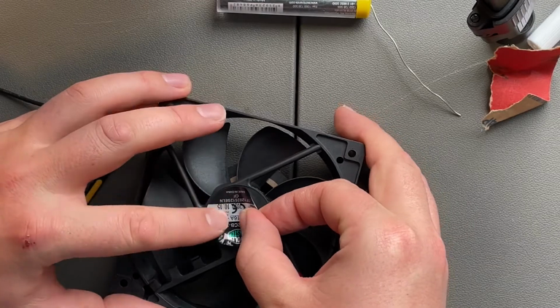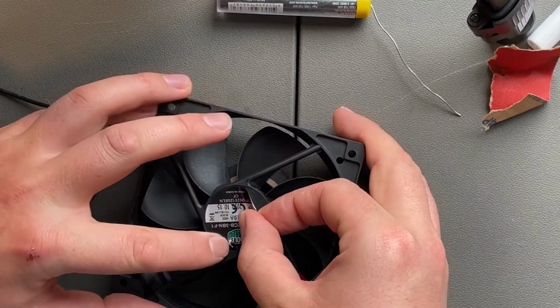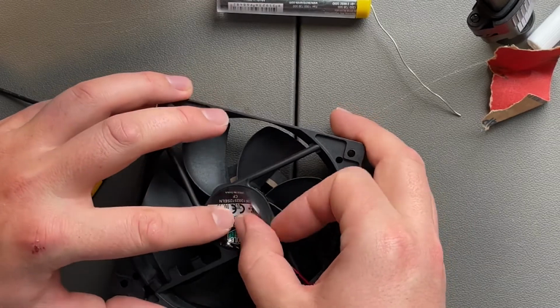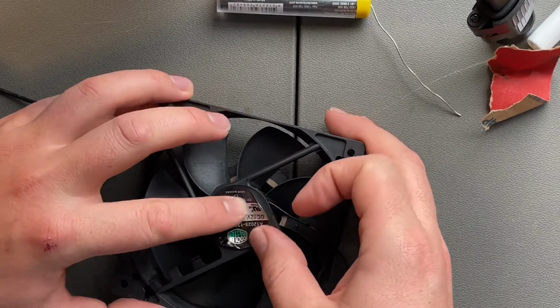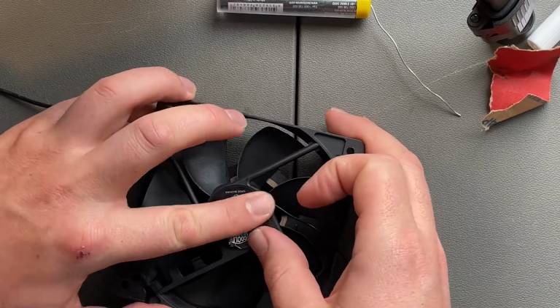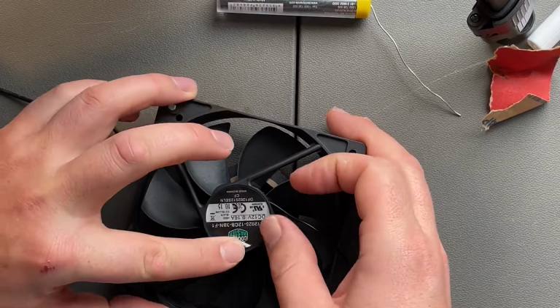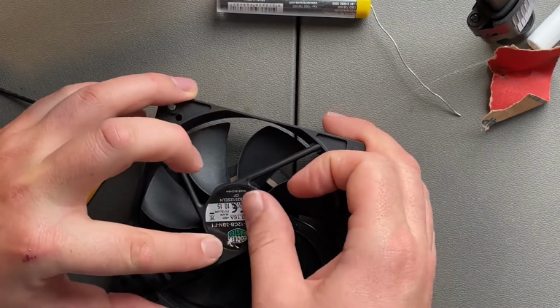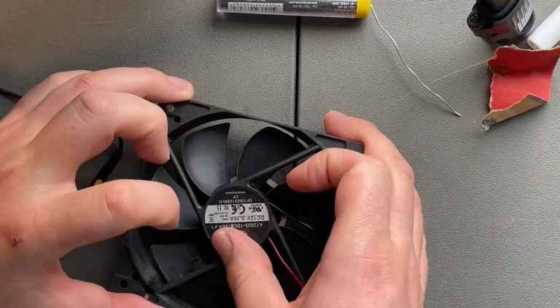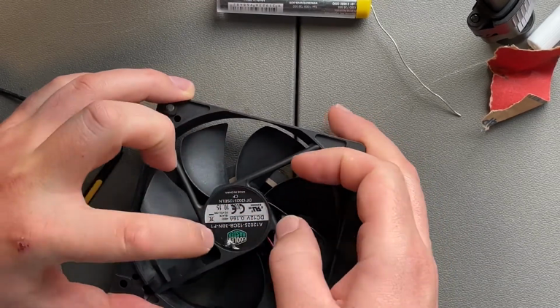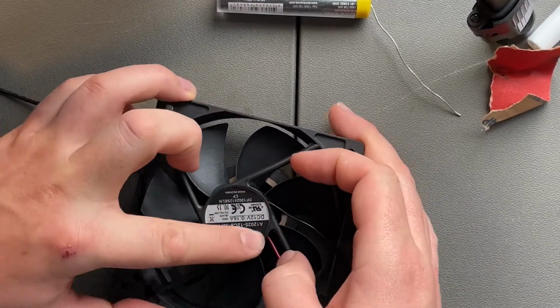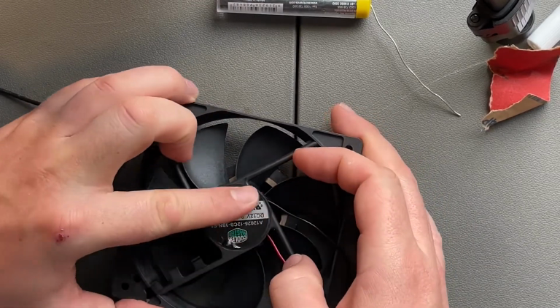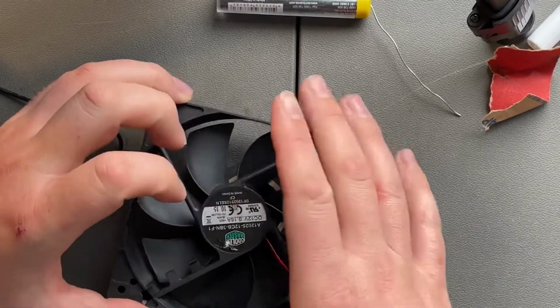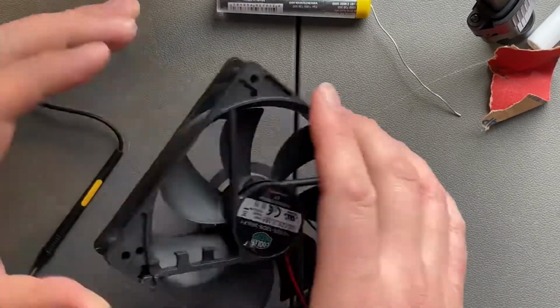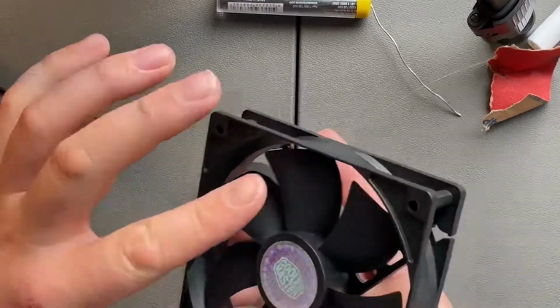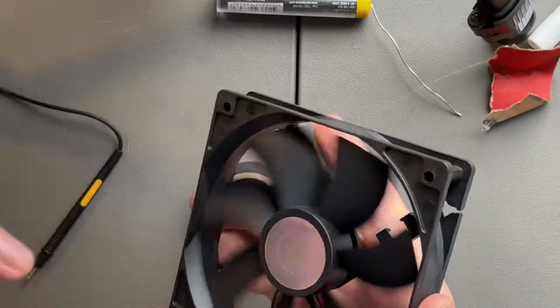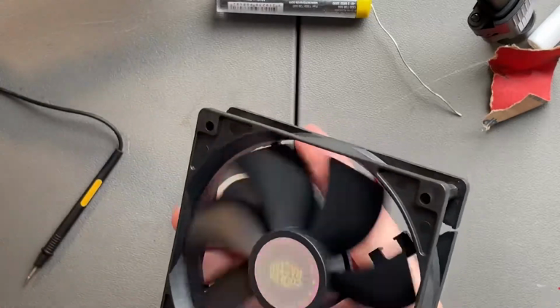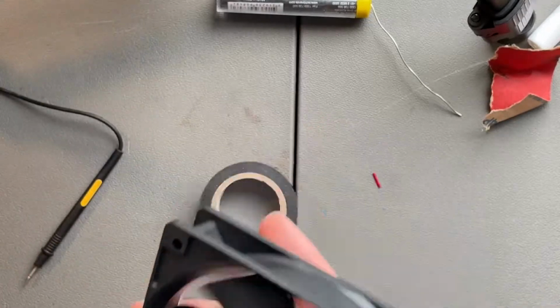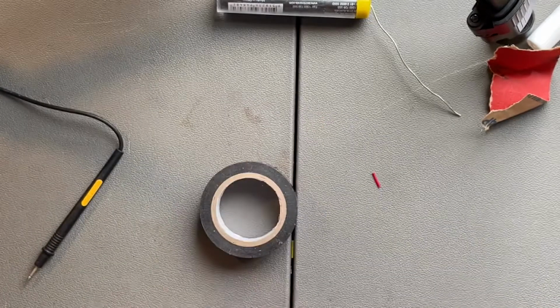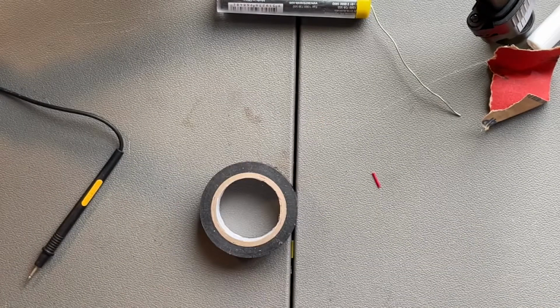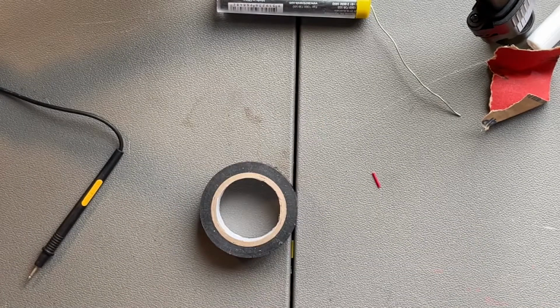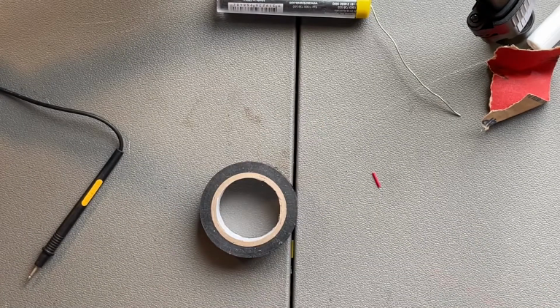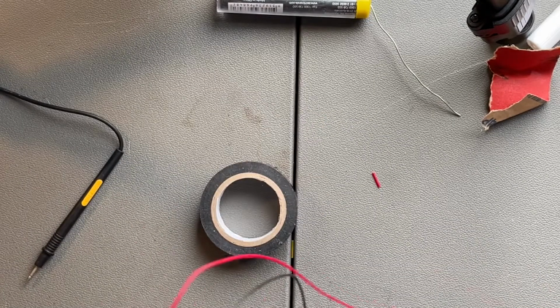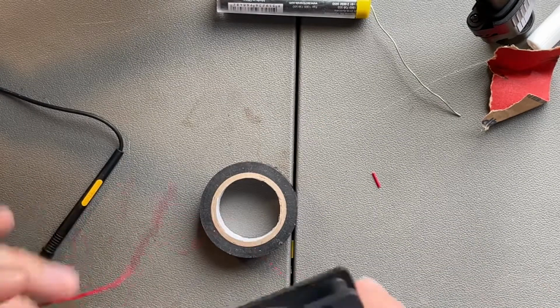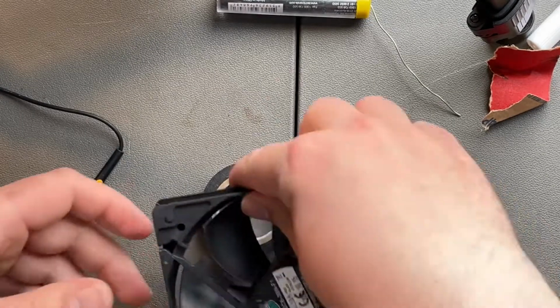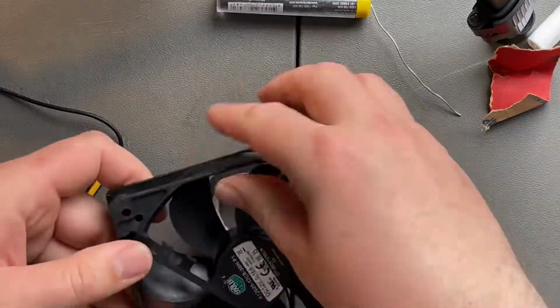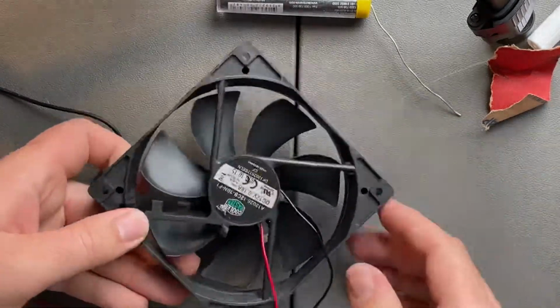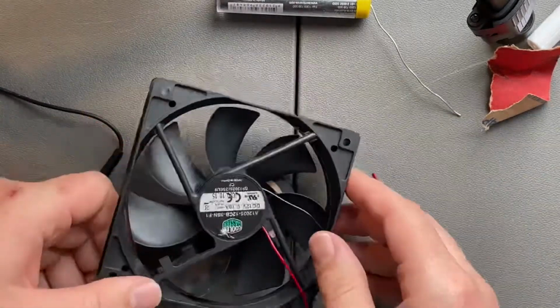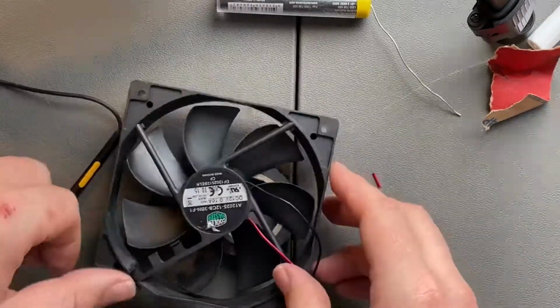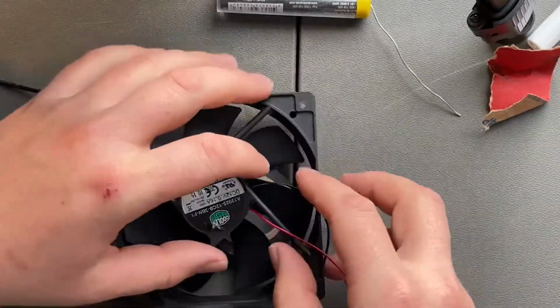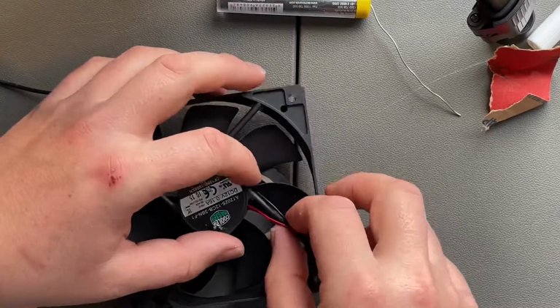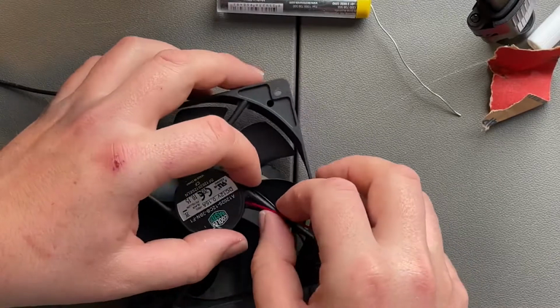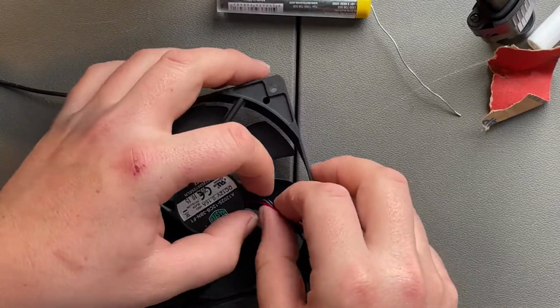I think this would make a great little wind turbine if you had an array of them. But at the moment it's not really creating many amps. I put a hairdryer on it and did get around 15 volts from two of them together.